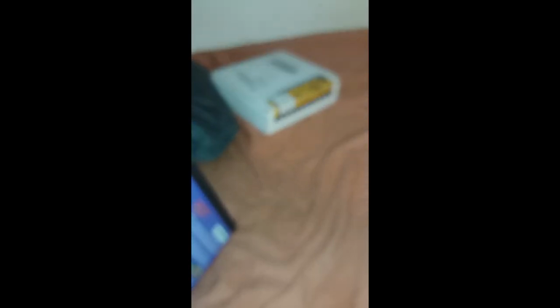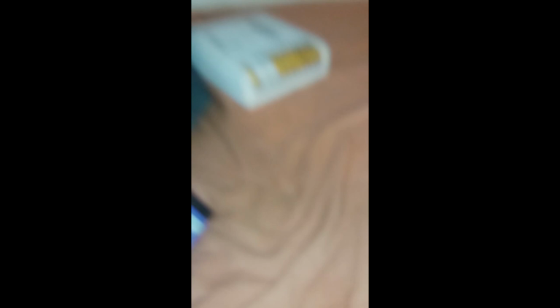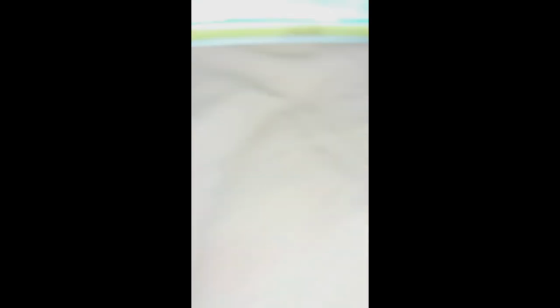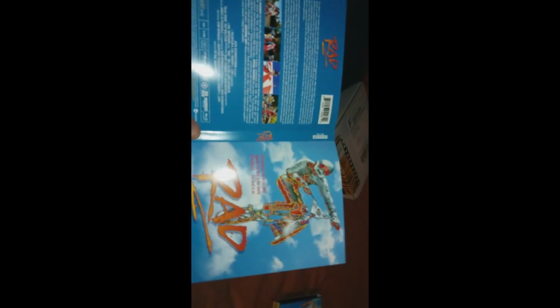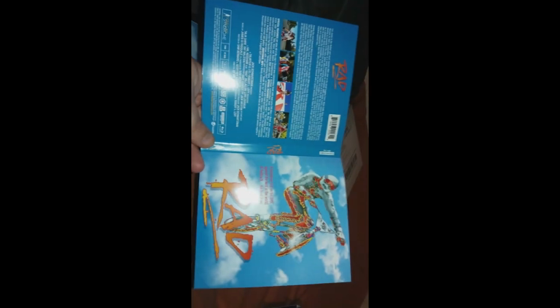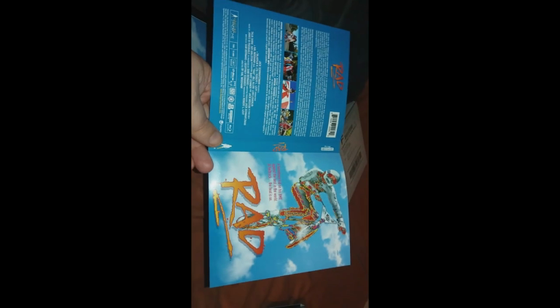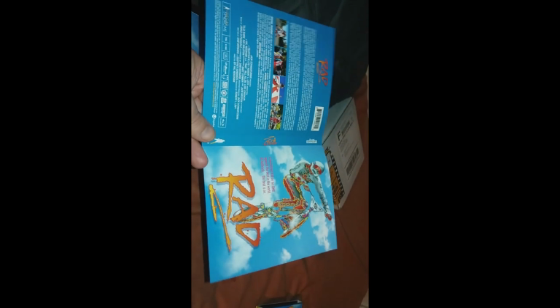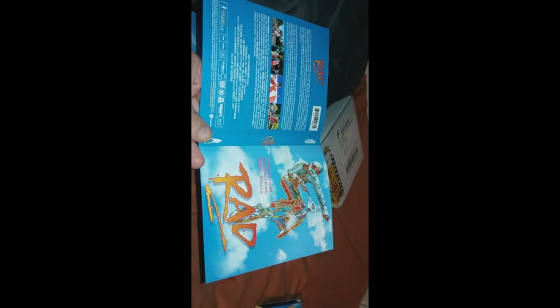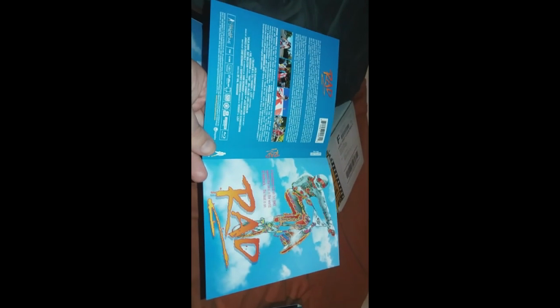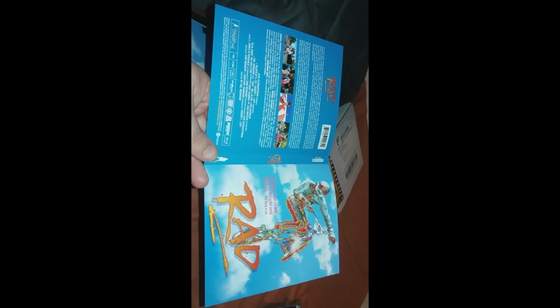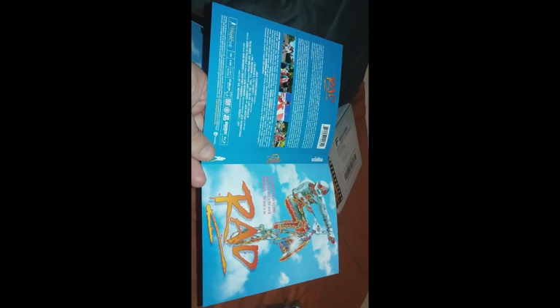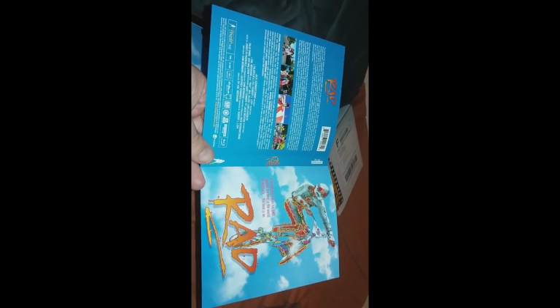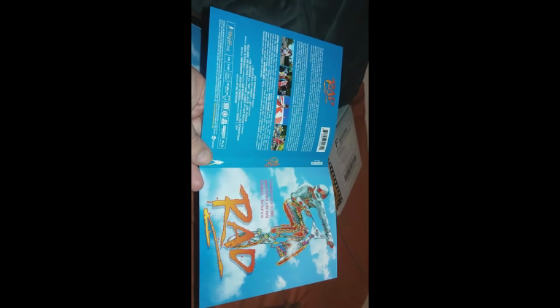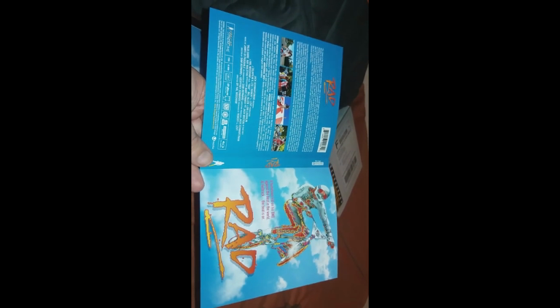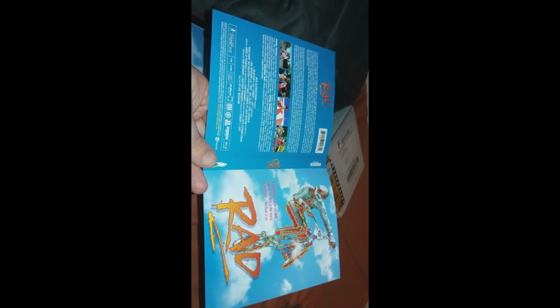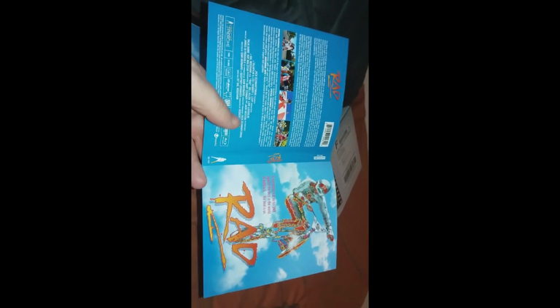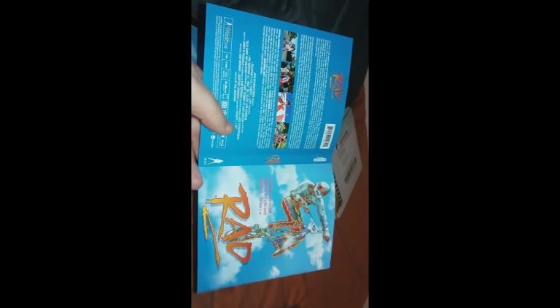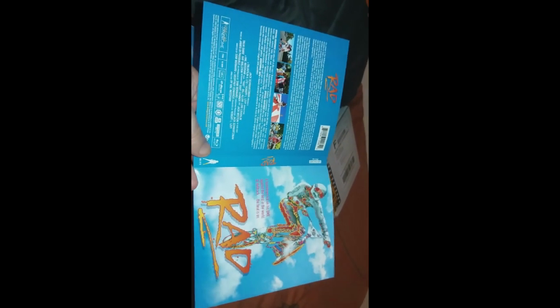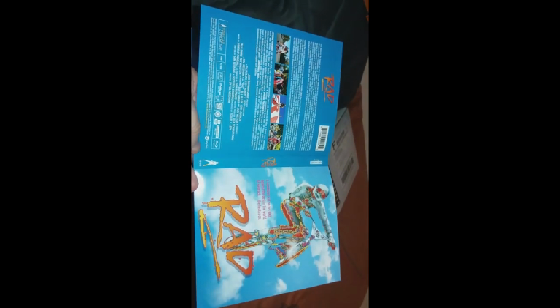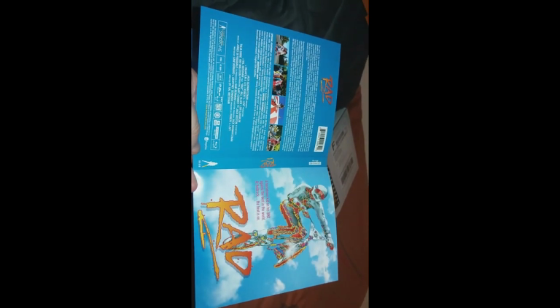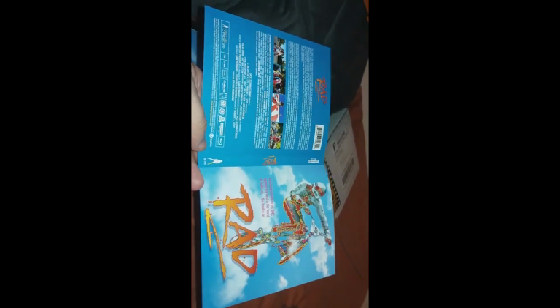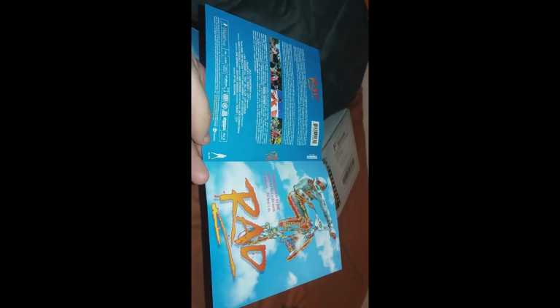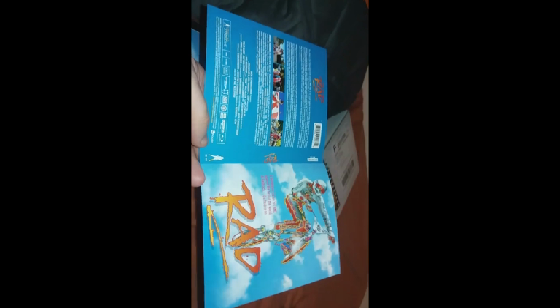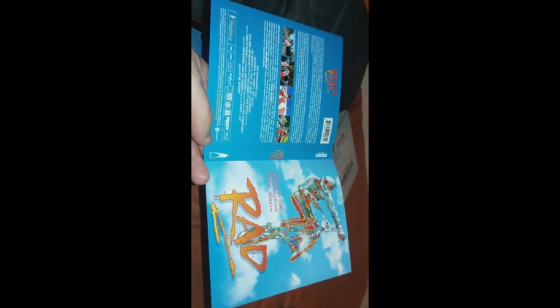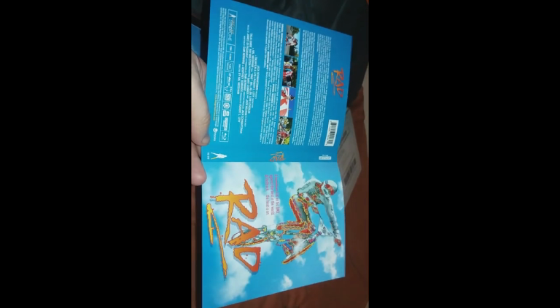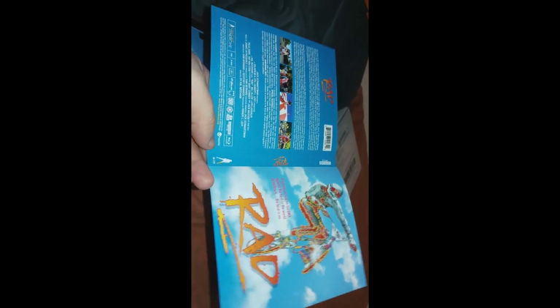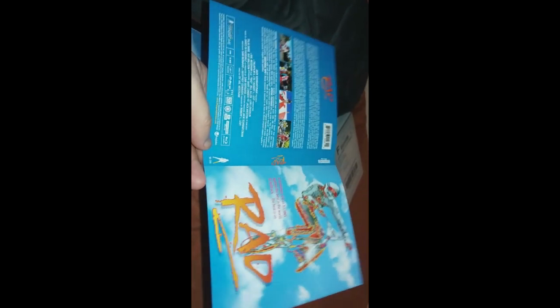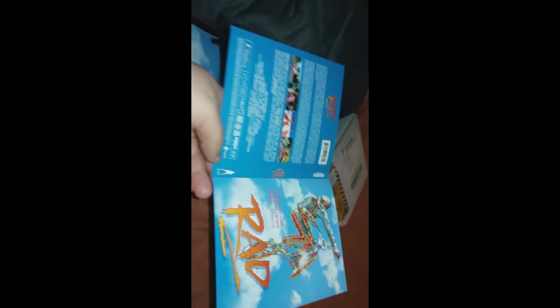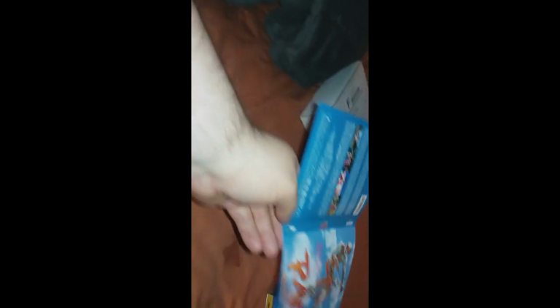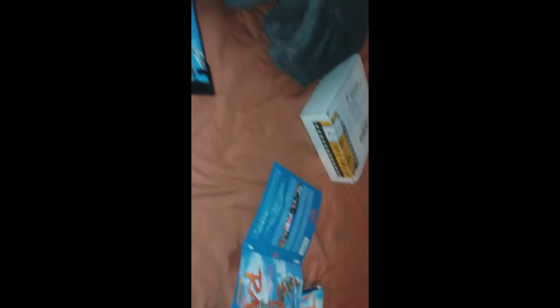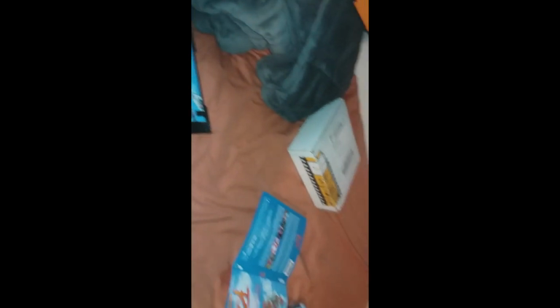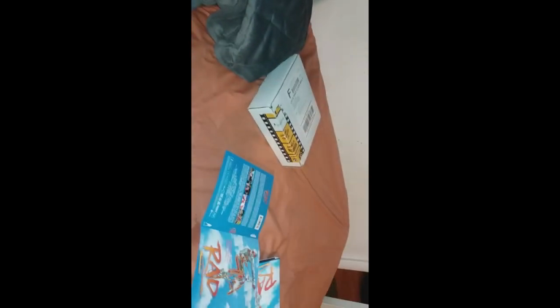Now let's look at the reversible cover. Here's the reversible cover — it's the standard blue one. It has the same stuff on the back, so you can read the other one if you want. But I love this — this is one of my favorite movies.